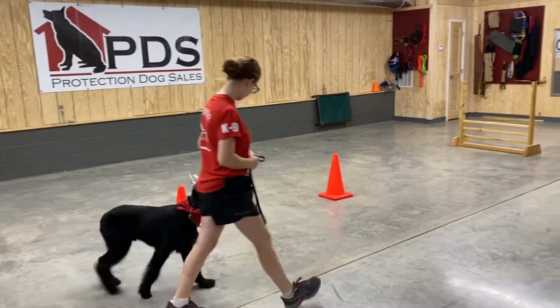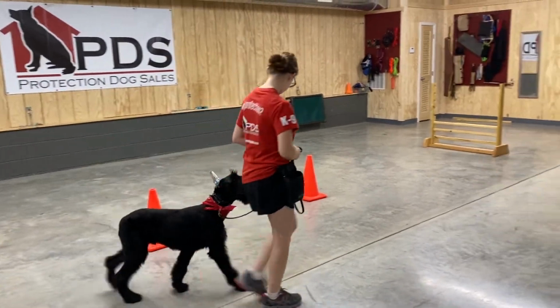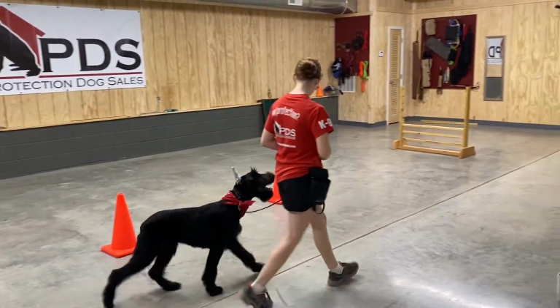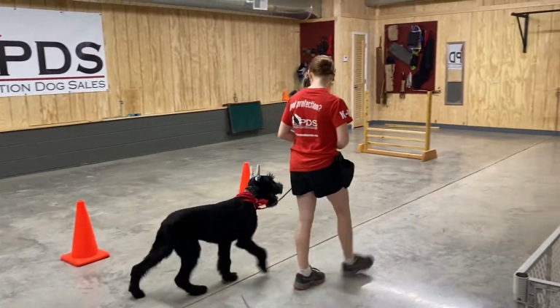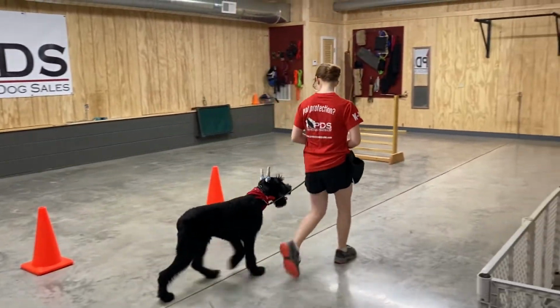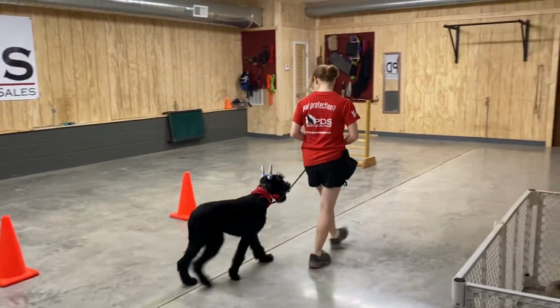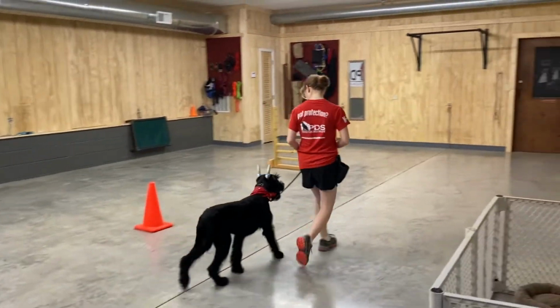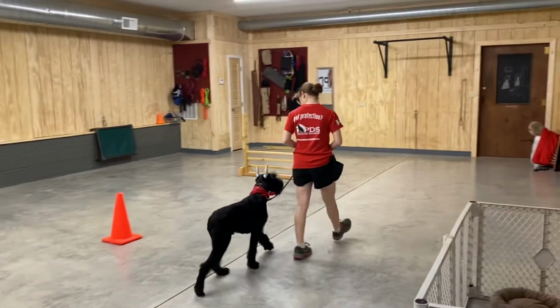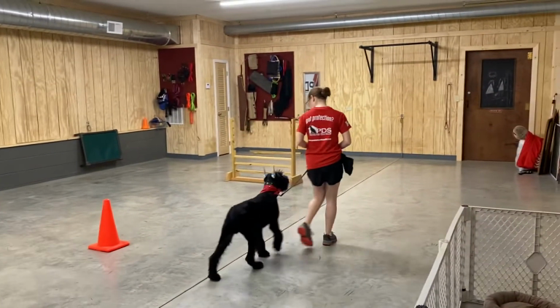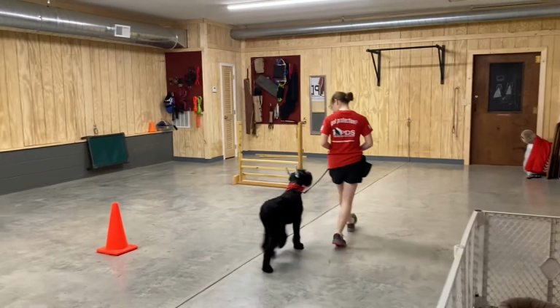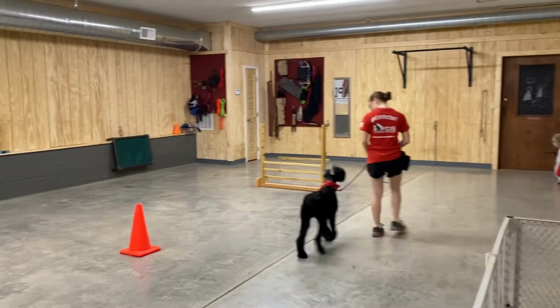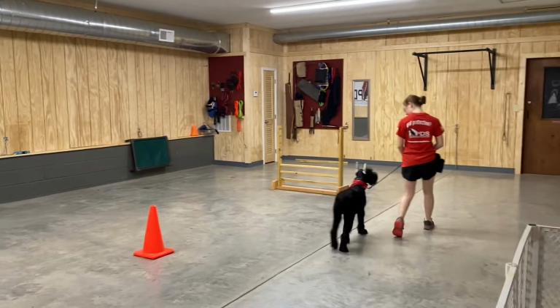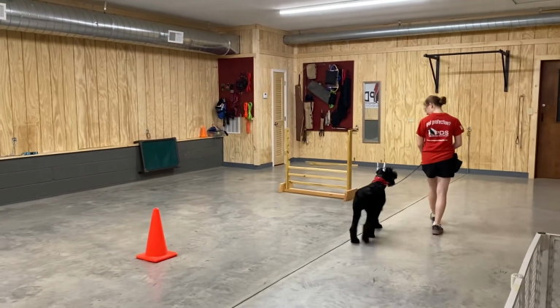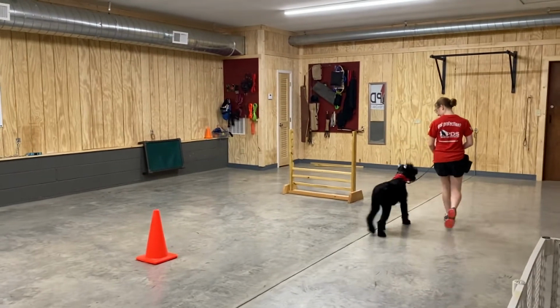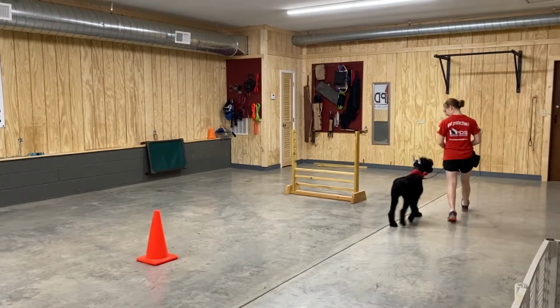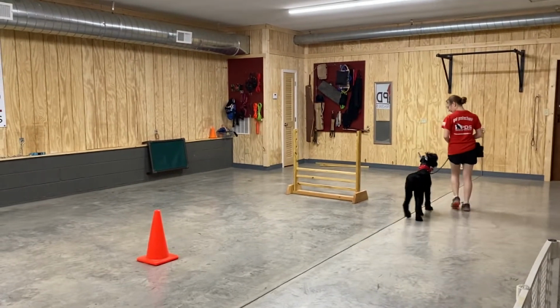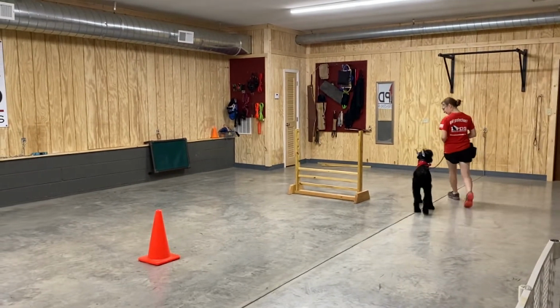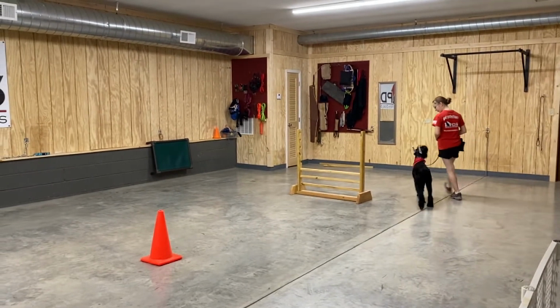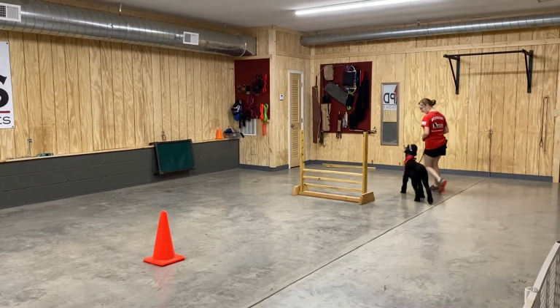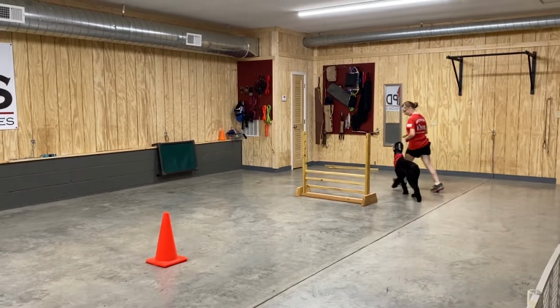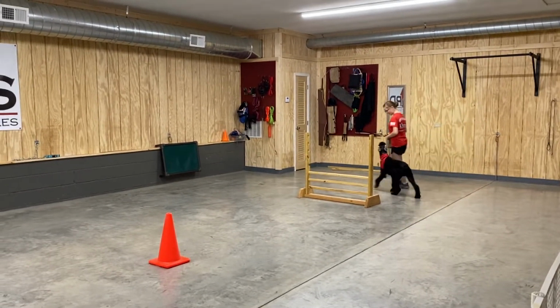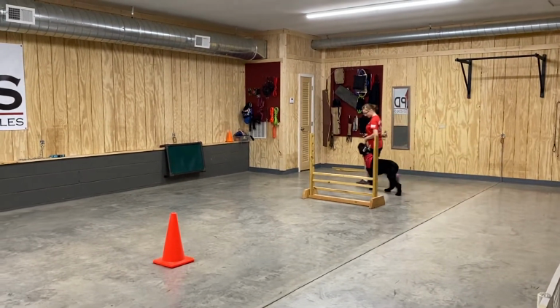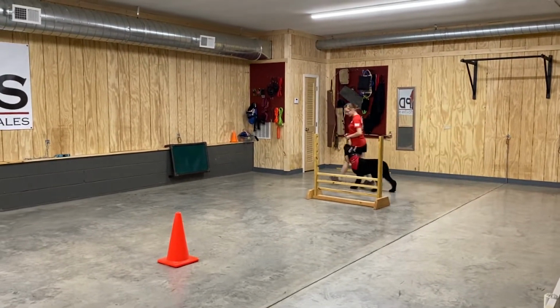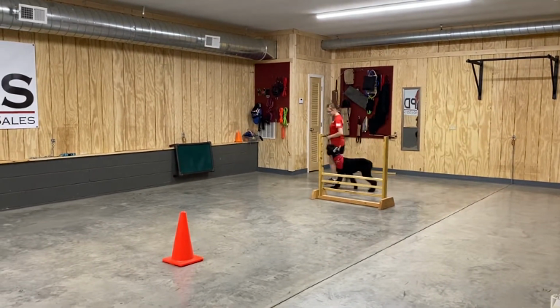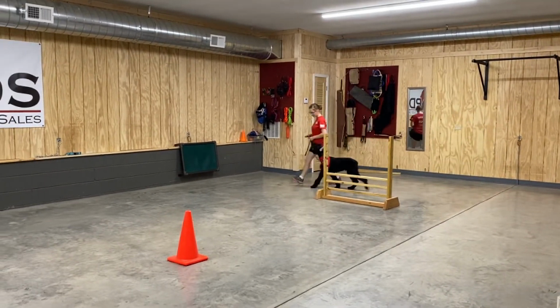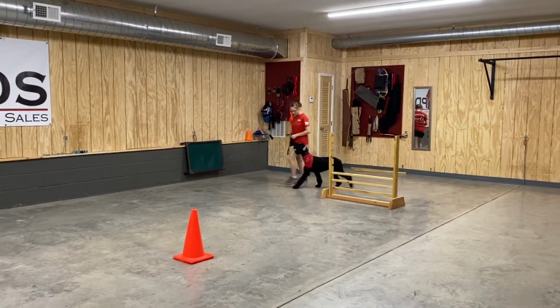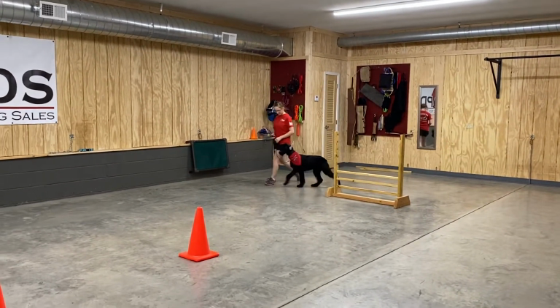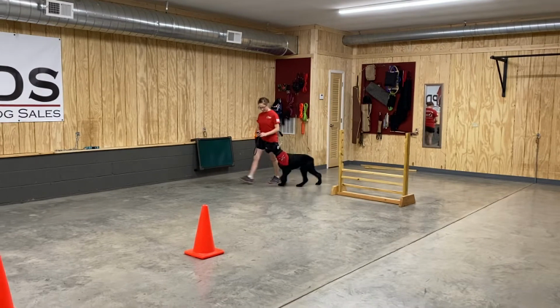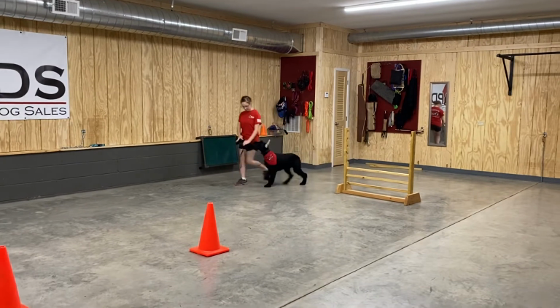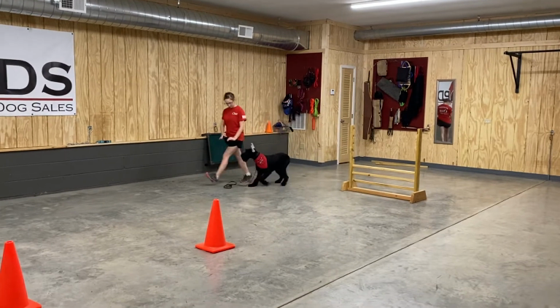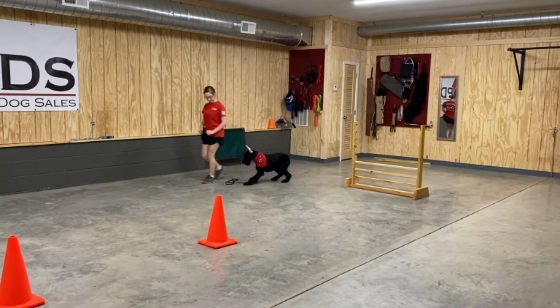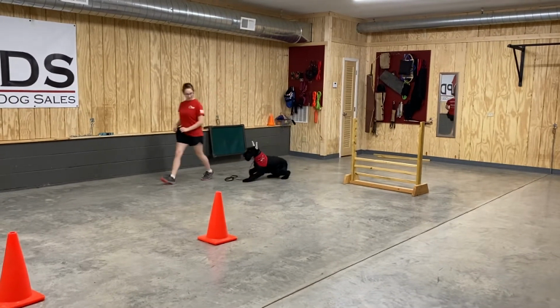Look at that constant heads-up focus that he has for Anna. This guy loves to work. He's got lots of abilities, lots of tricks, and lots of behaviors.